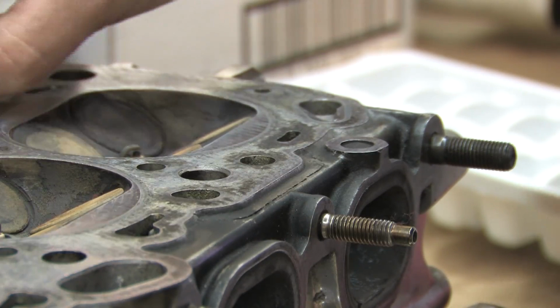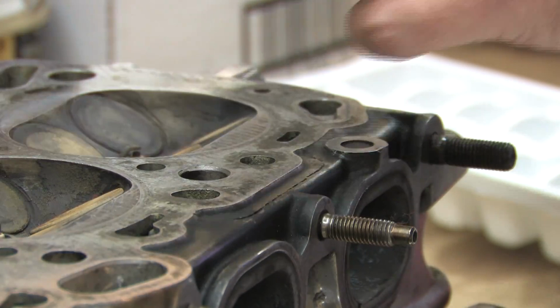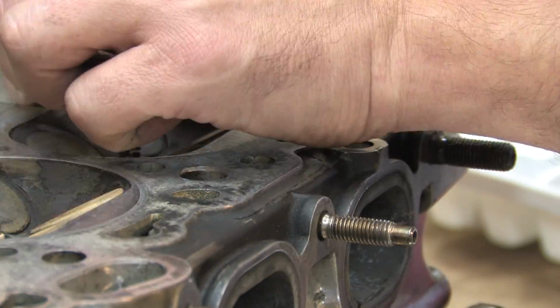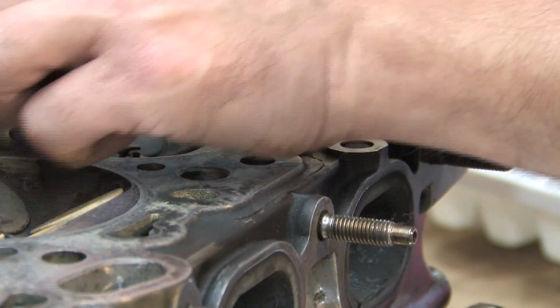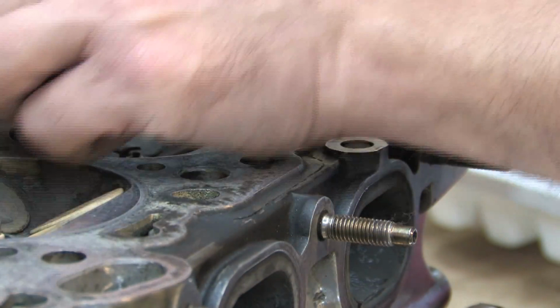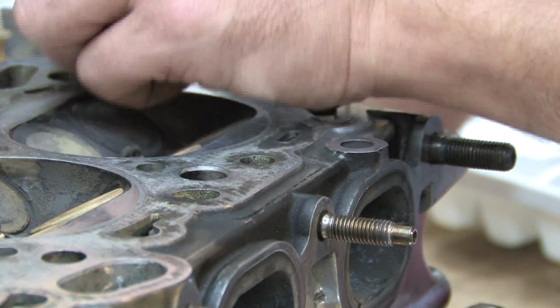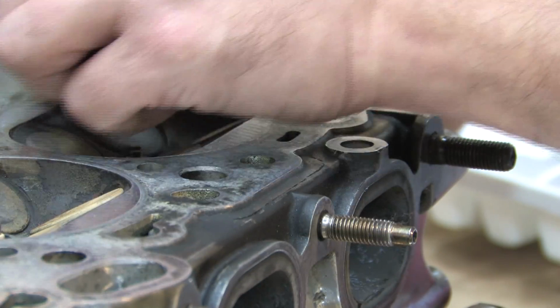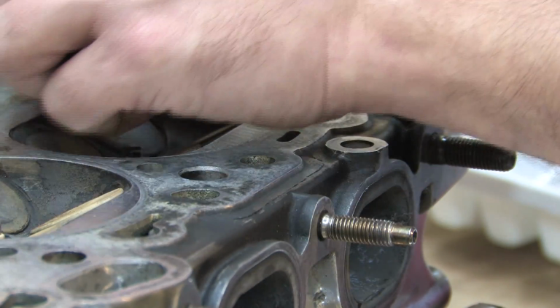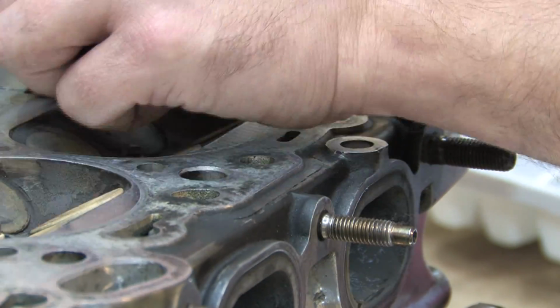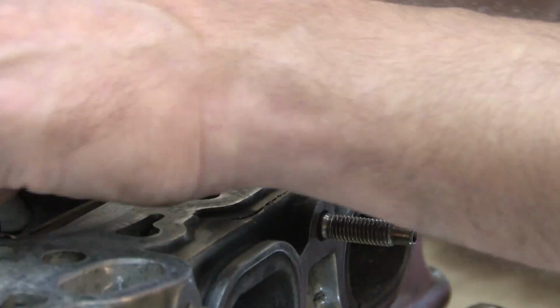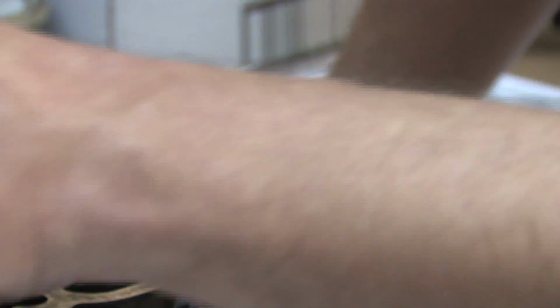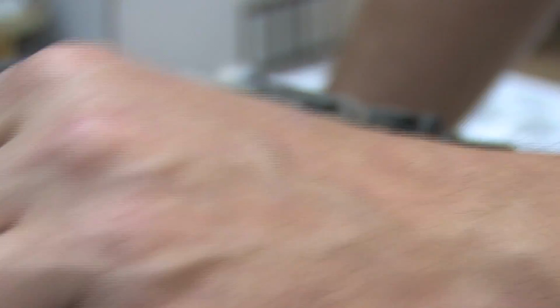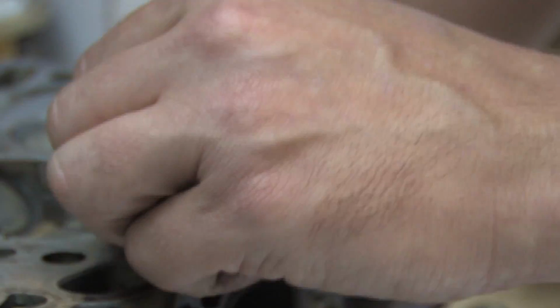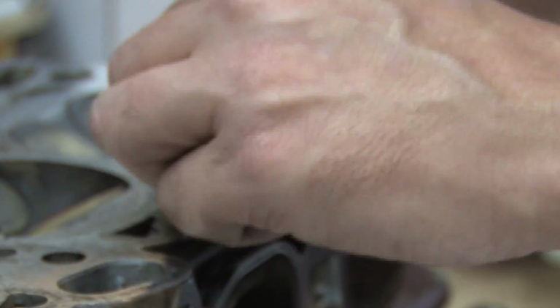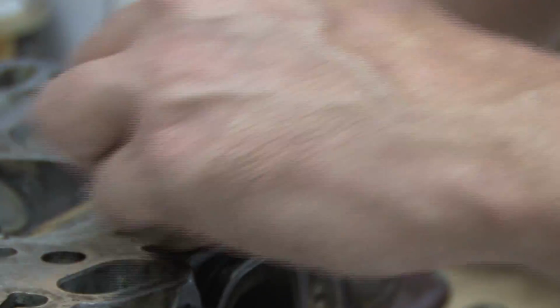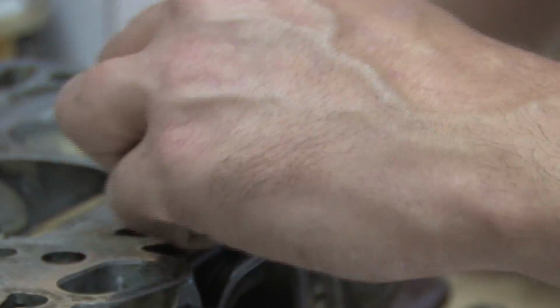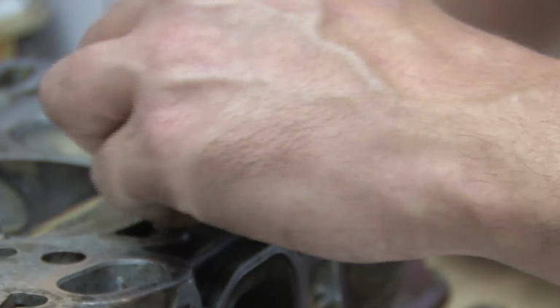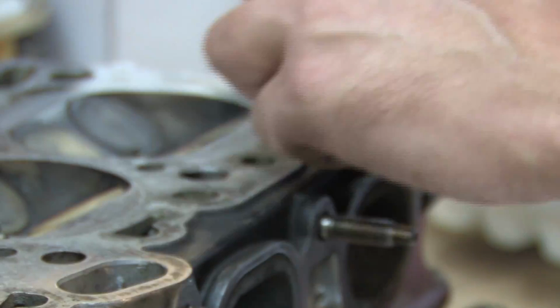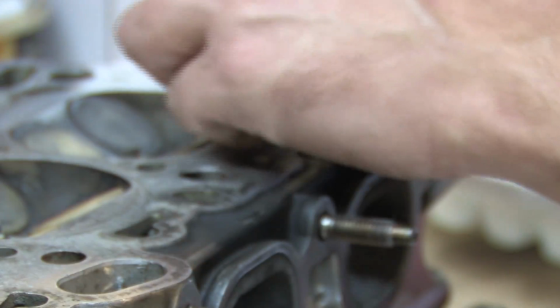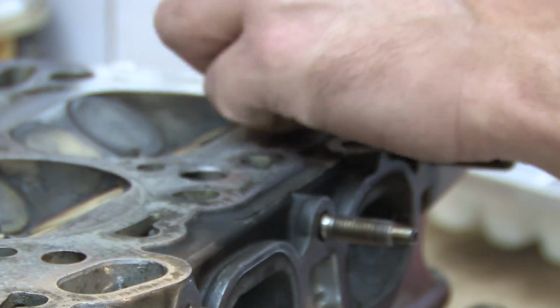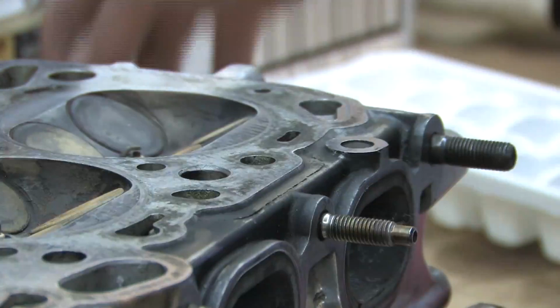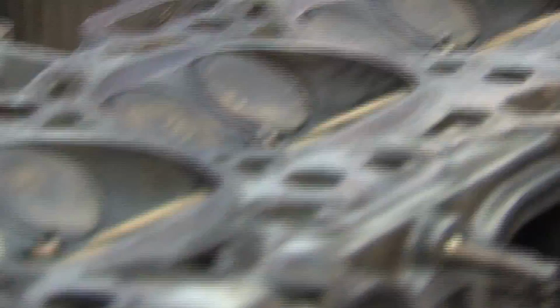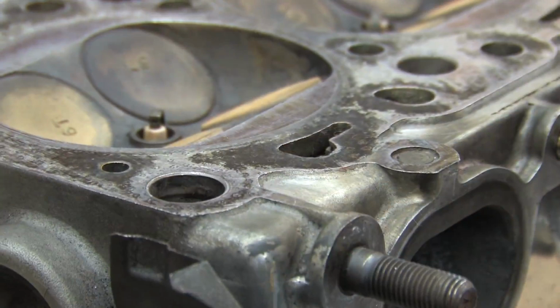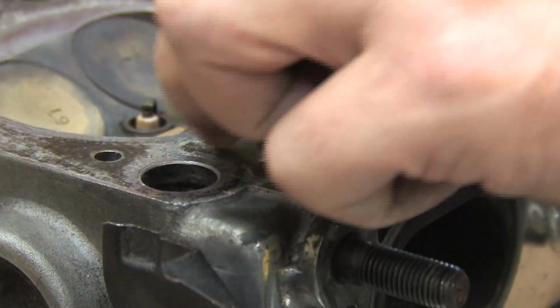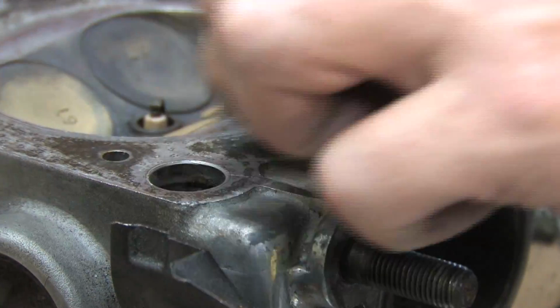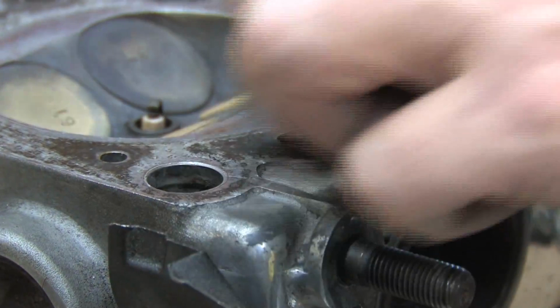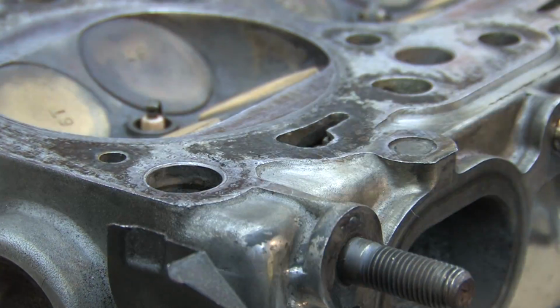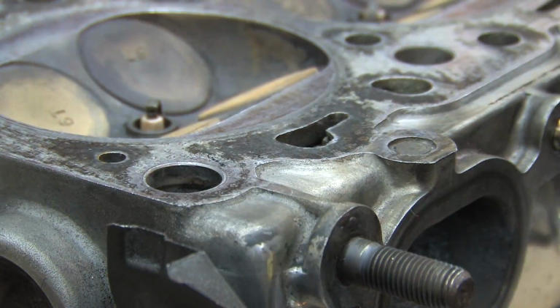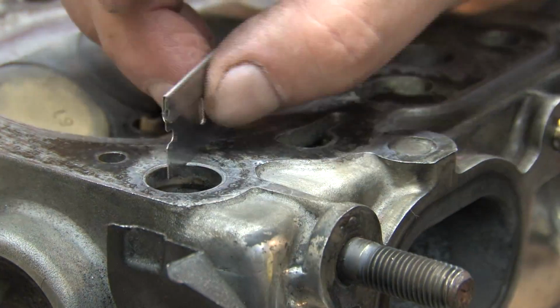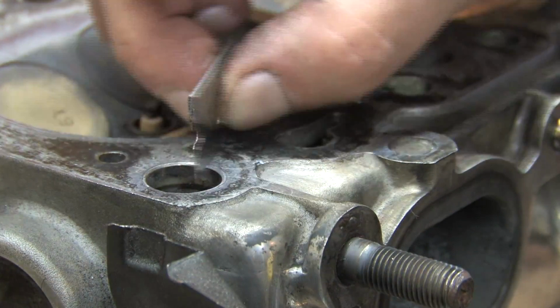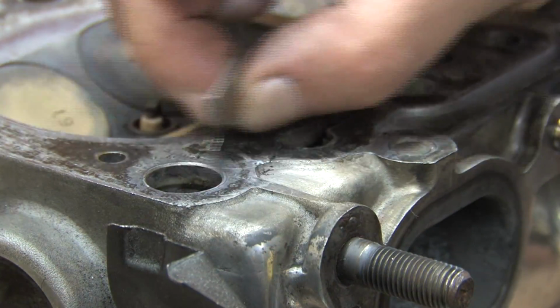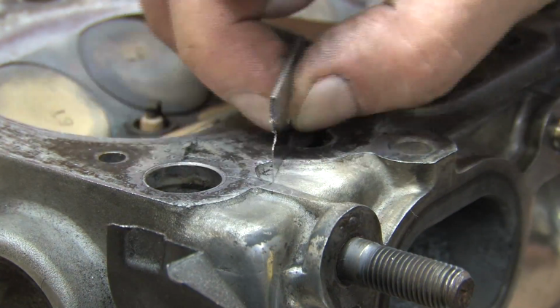Do not use scotch-brite pads on a die grinder. Don't use sandpaper. Do not use power tools of any kind unless it's a machine with a reciprocating head that removes a perfectly flat layer of aluminum across the entire cylinder head.